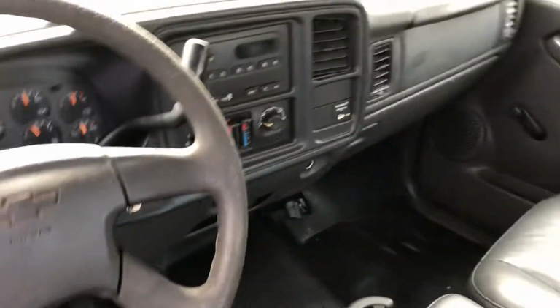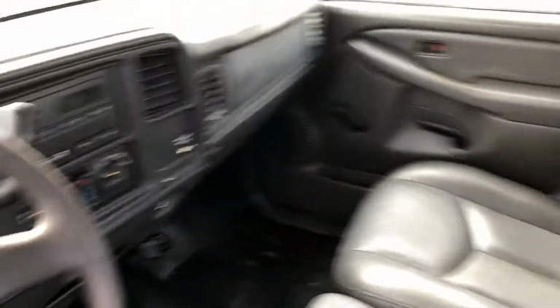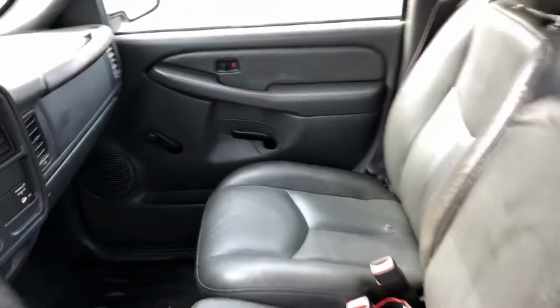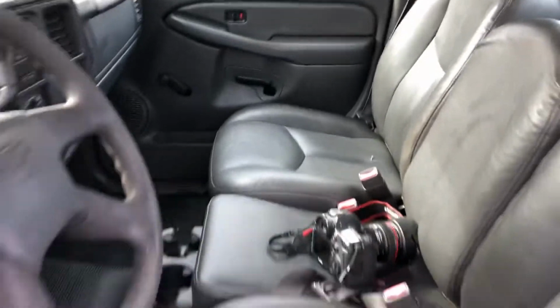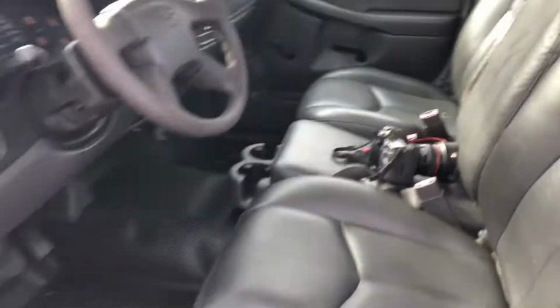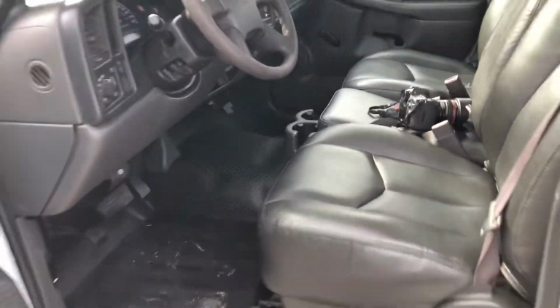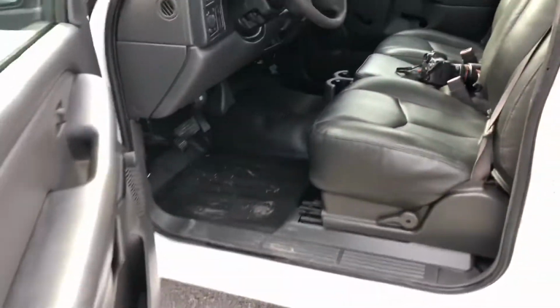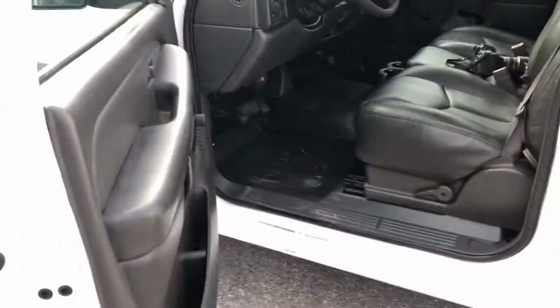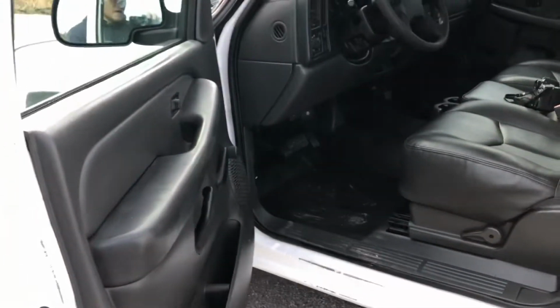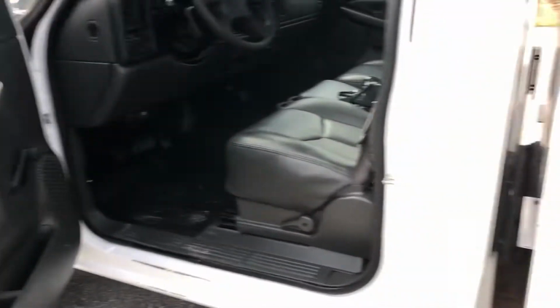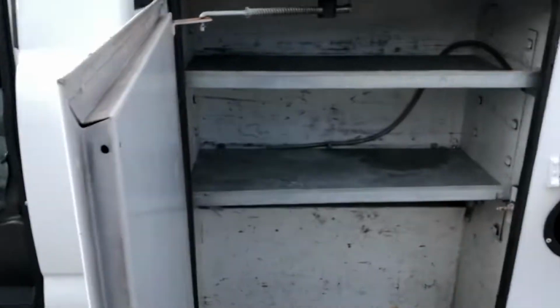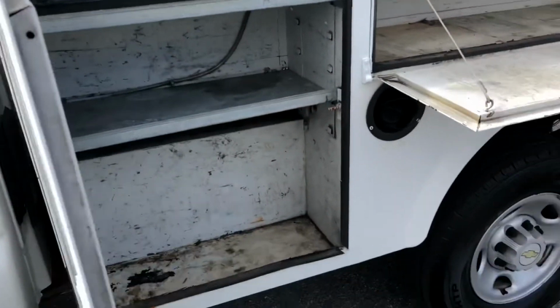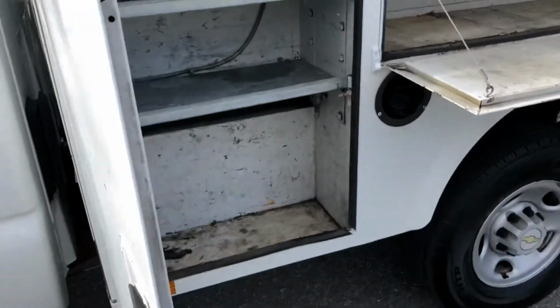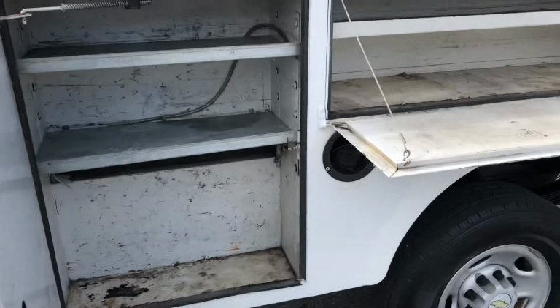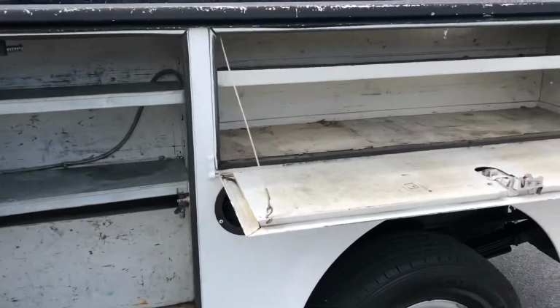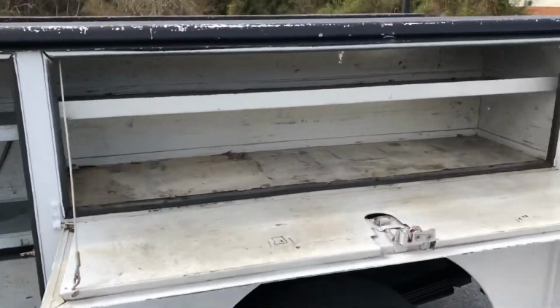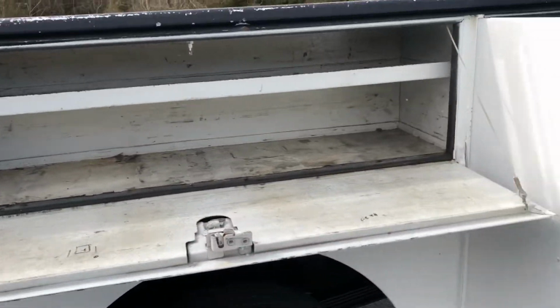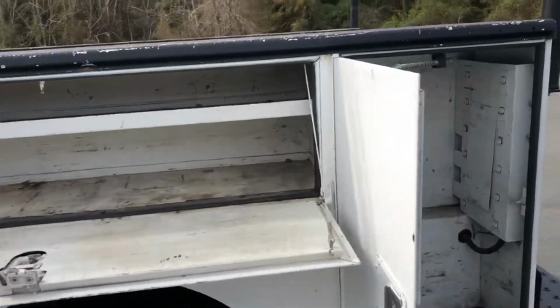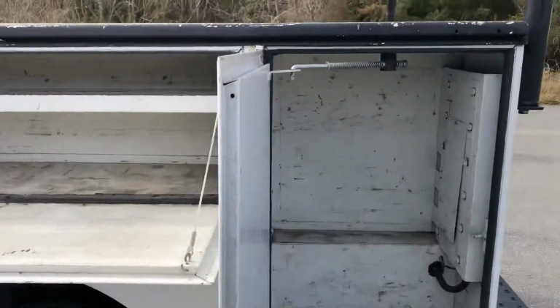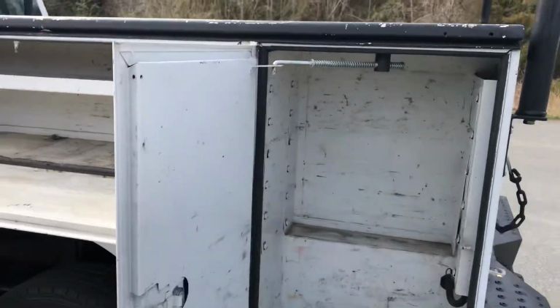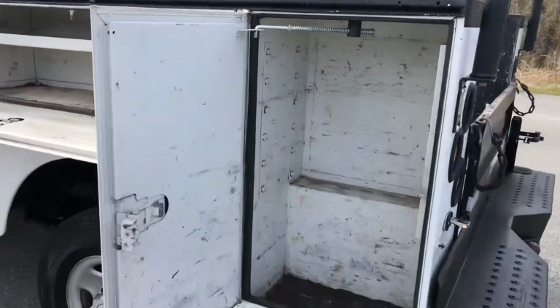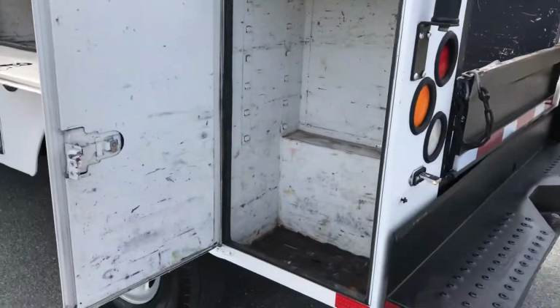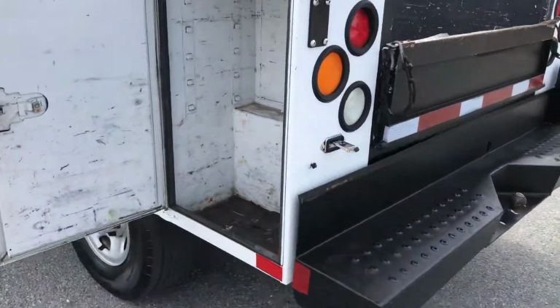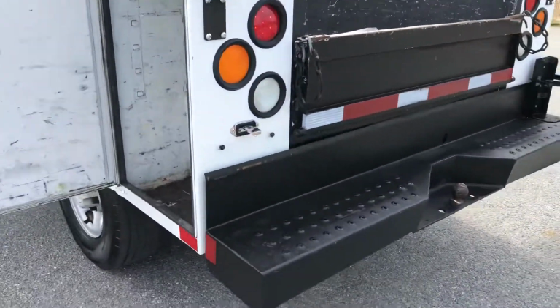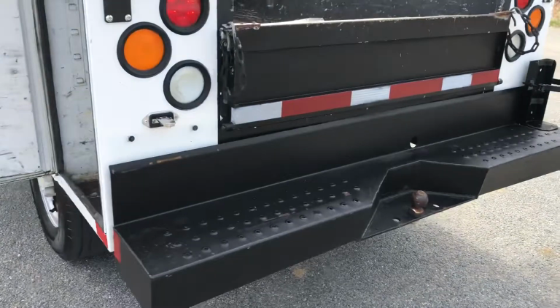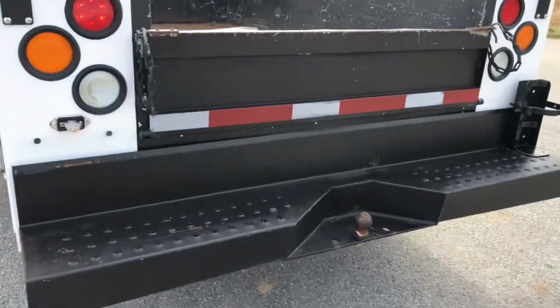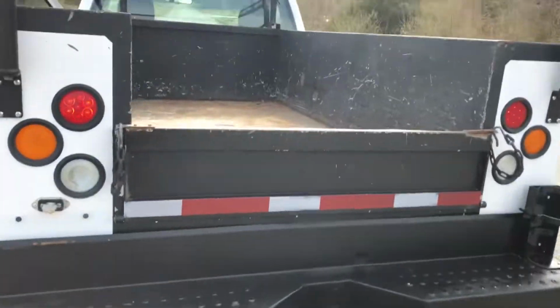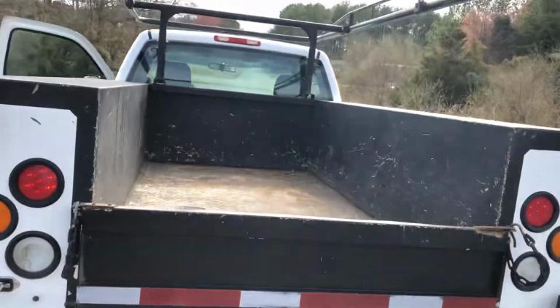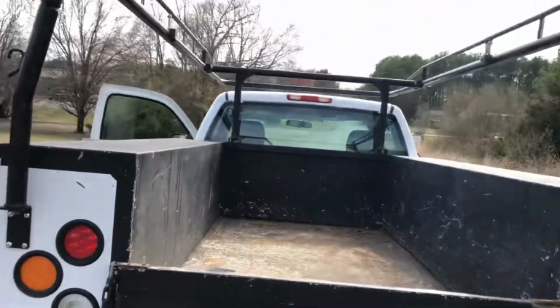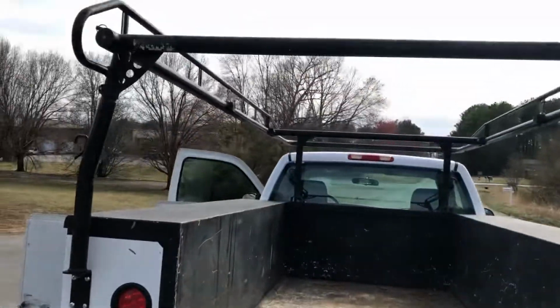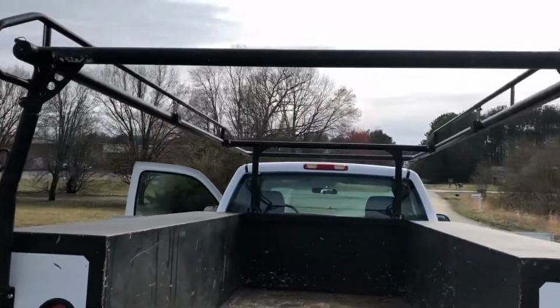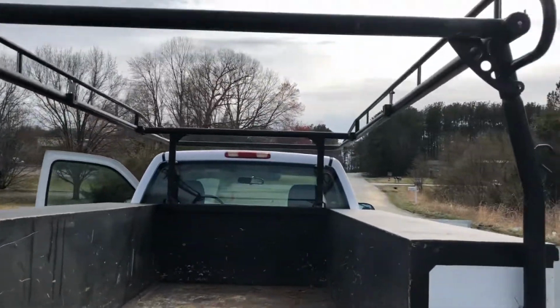Just a really nice clean work truck with a nice body on it. It's got a tow package and heavy-duty racks up top.